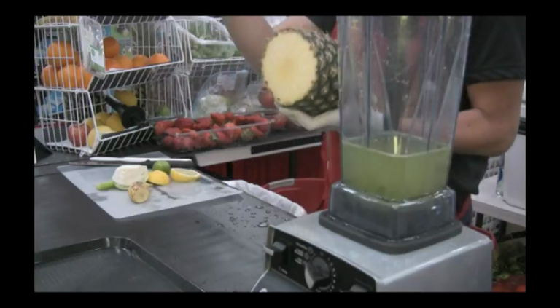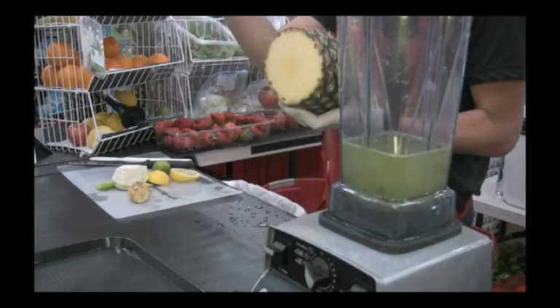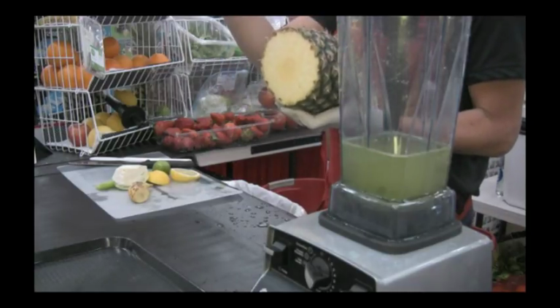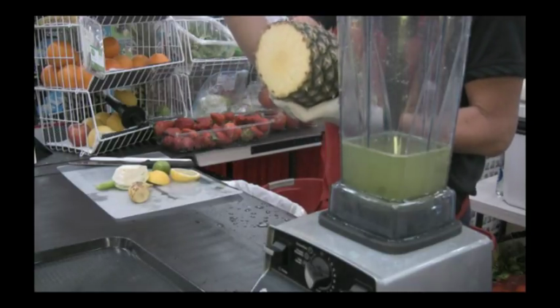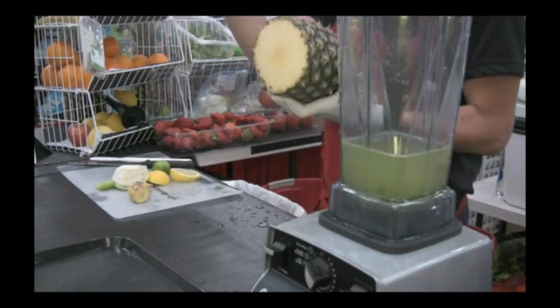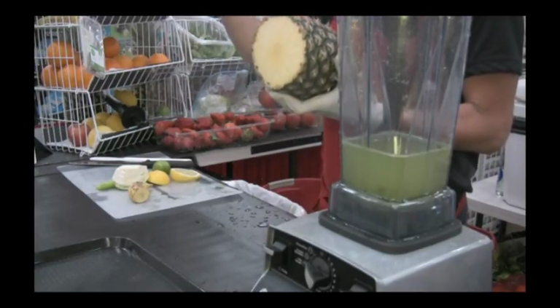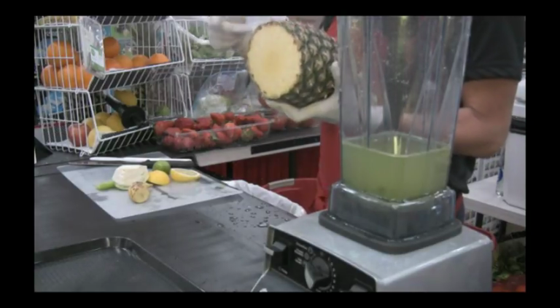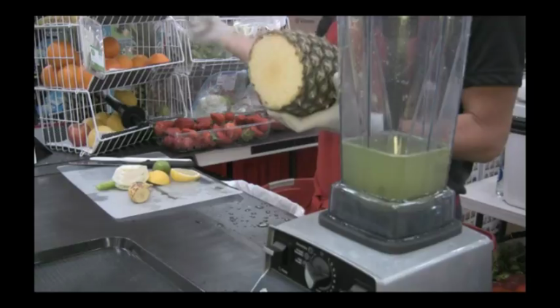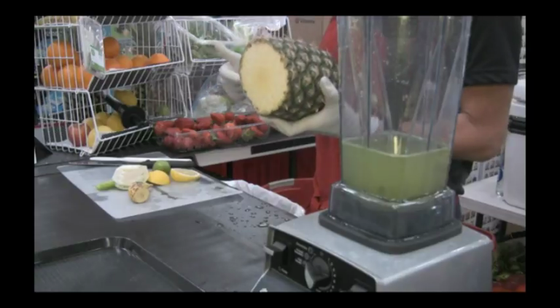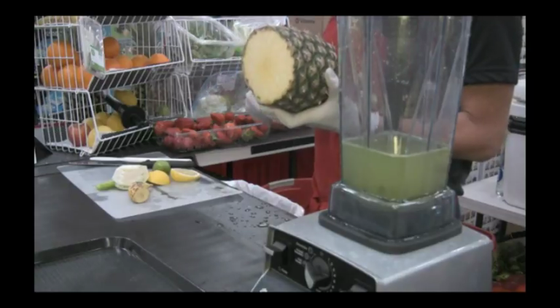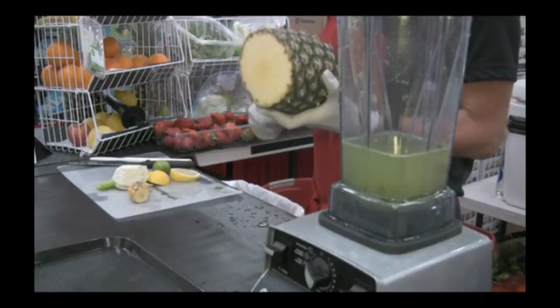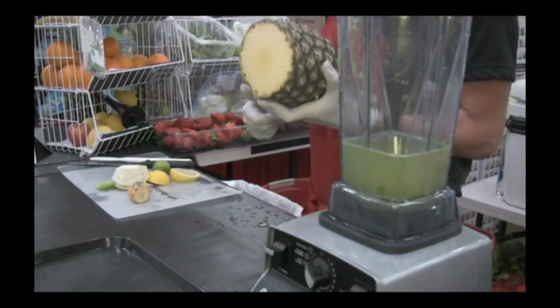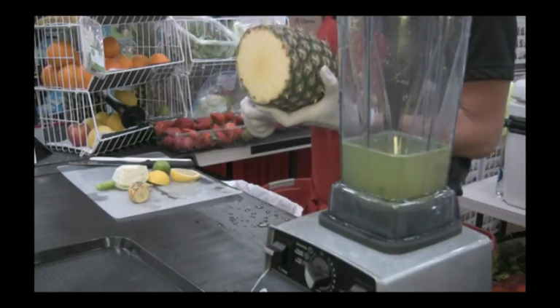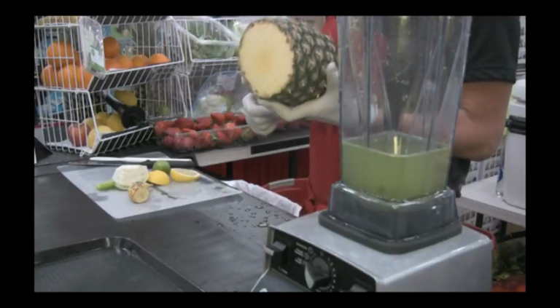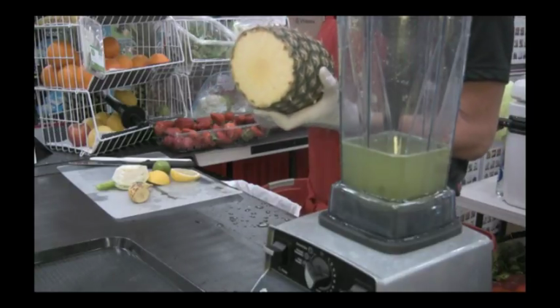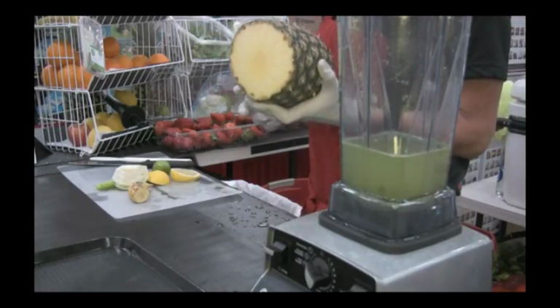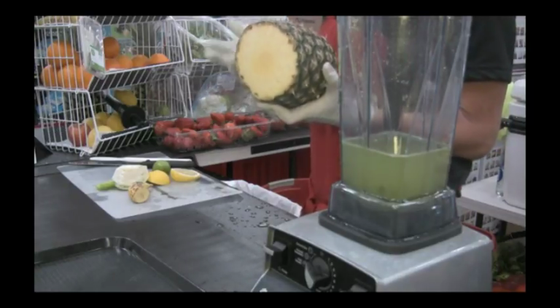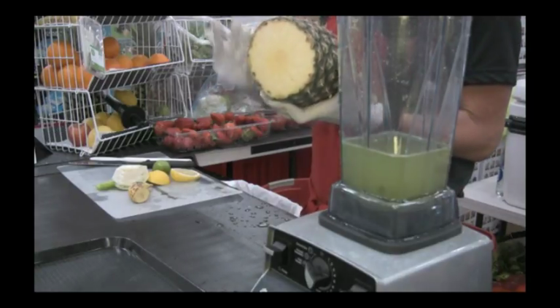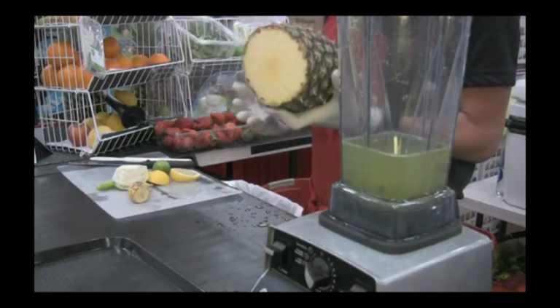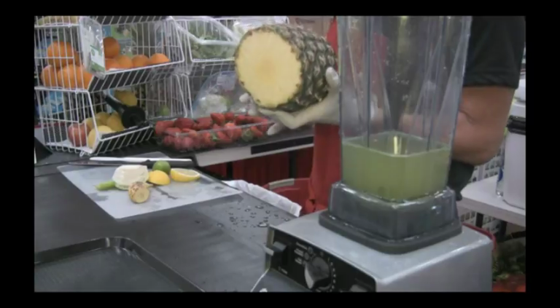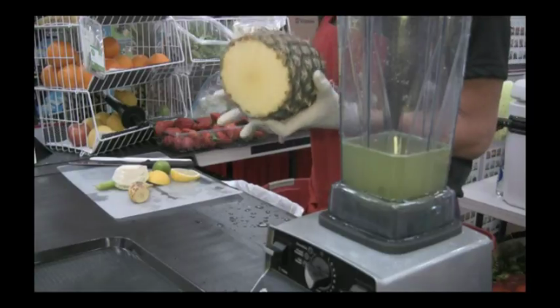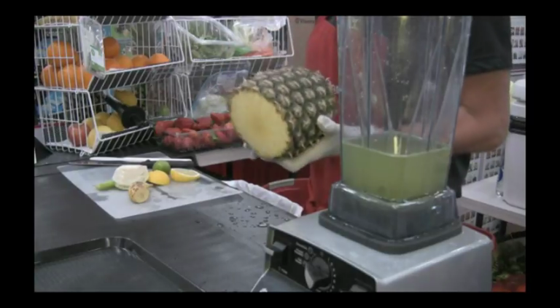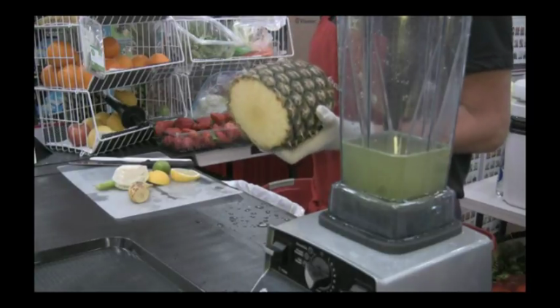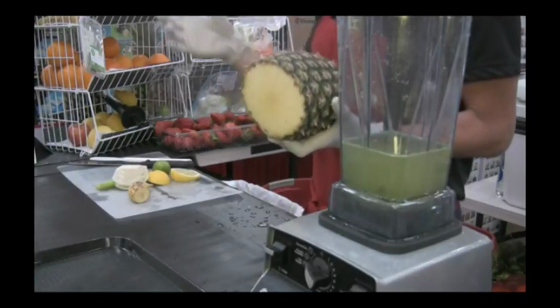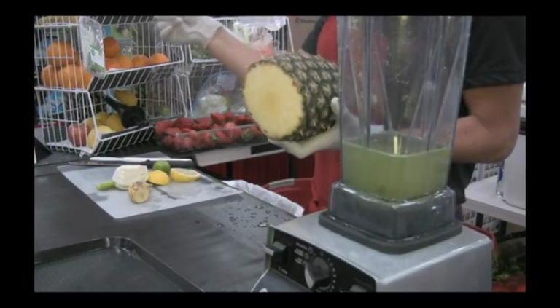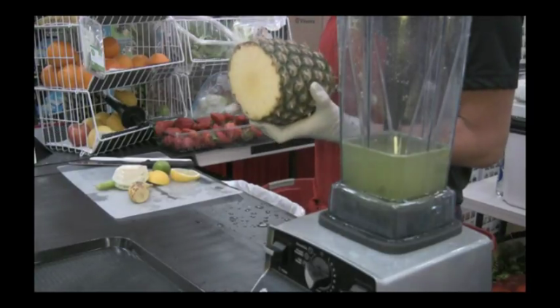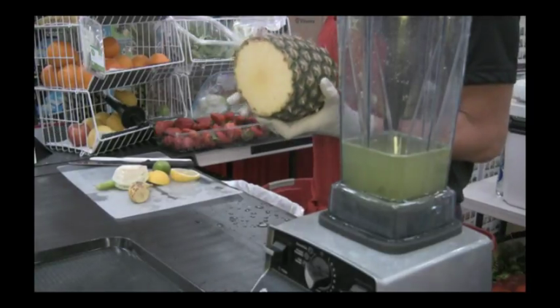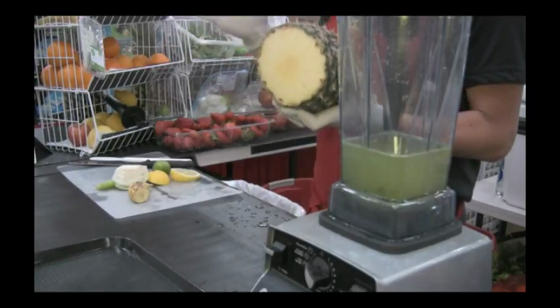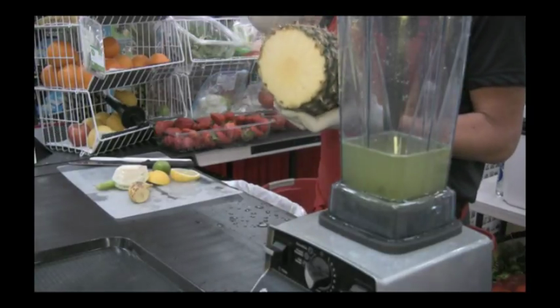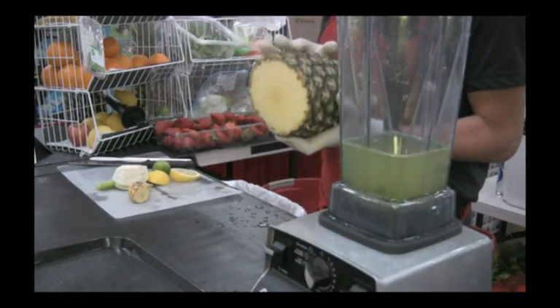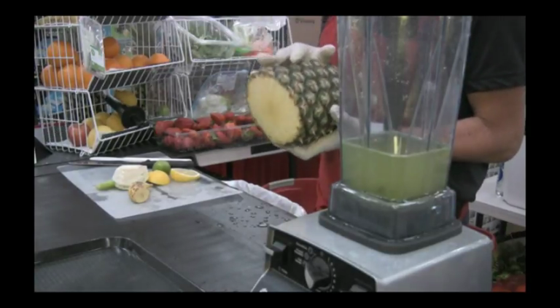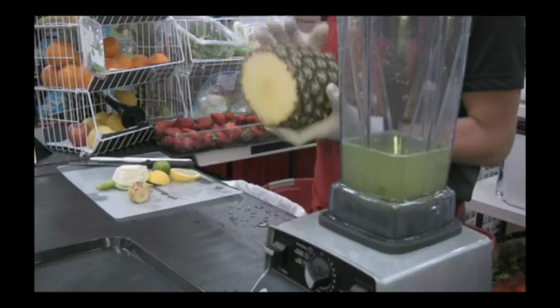If you have a Jack LaLanne juicer, you know you're leaving out all your pulp and your fiber when you're juicing — so you want to upgrade to the Vitamix. The outside rind of the pineapple actually contains cellulose and hemicellulose, which is a great oxidator and blood cleaner, though we don't use it in demonstrations here.